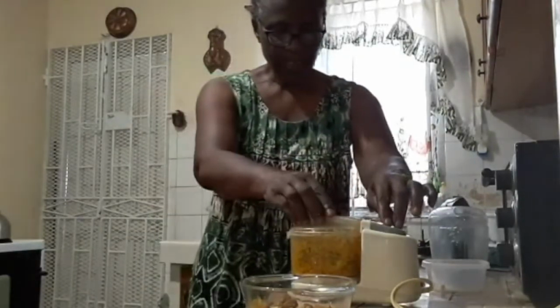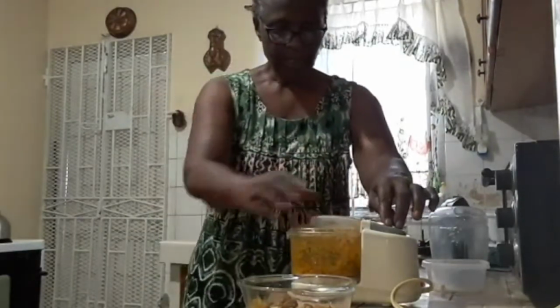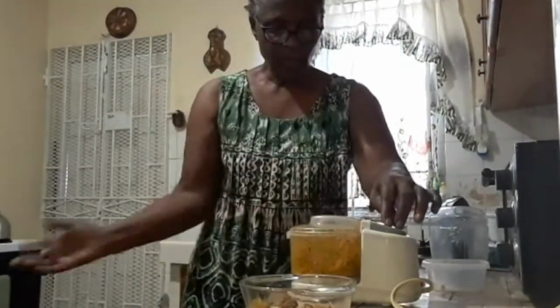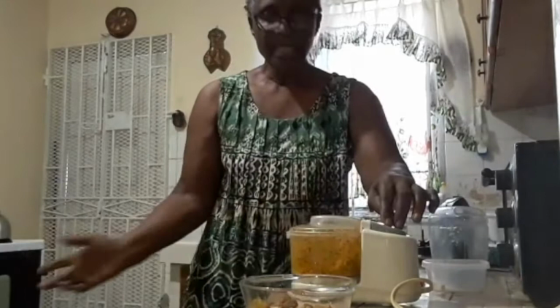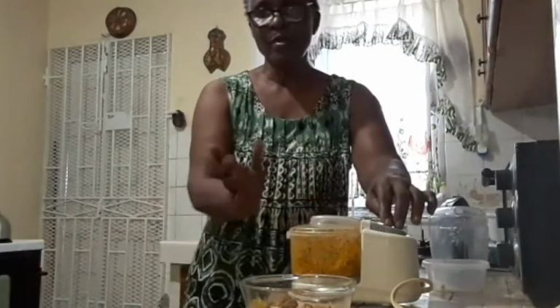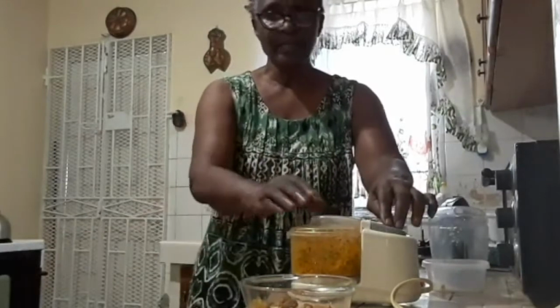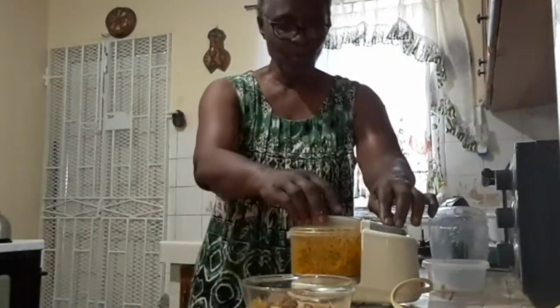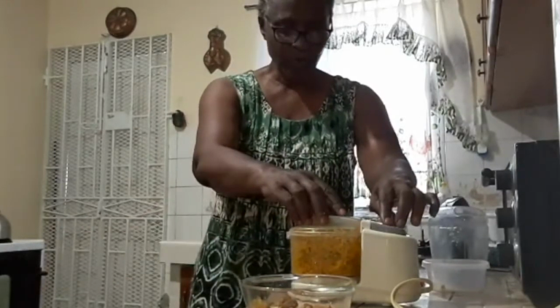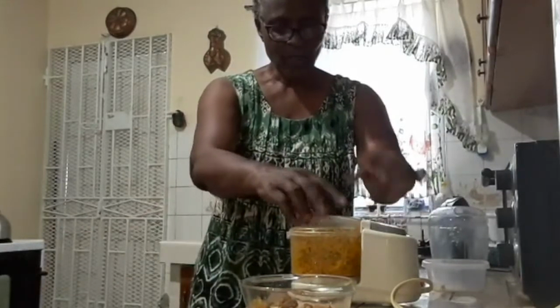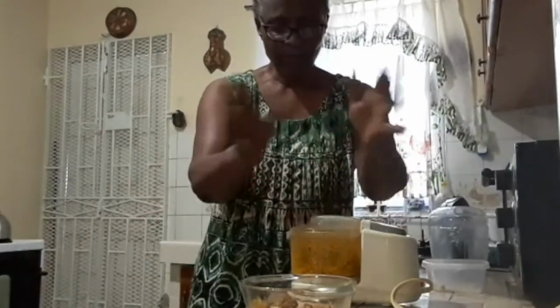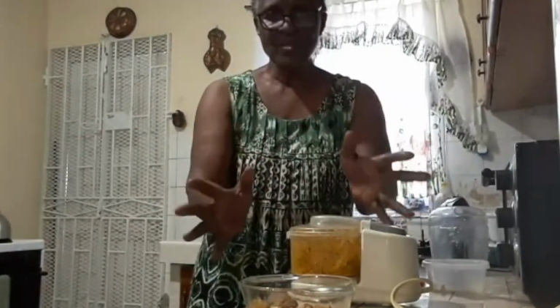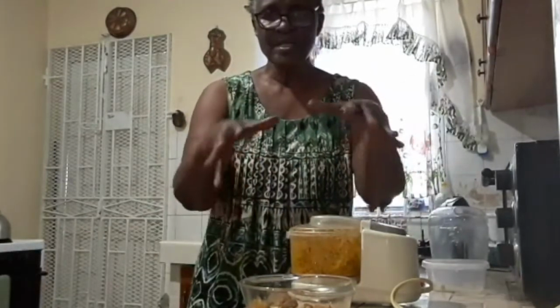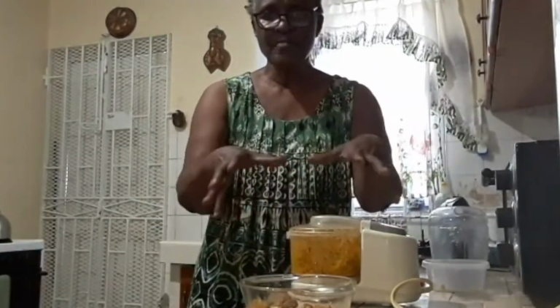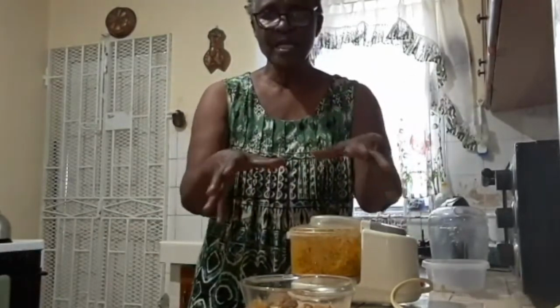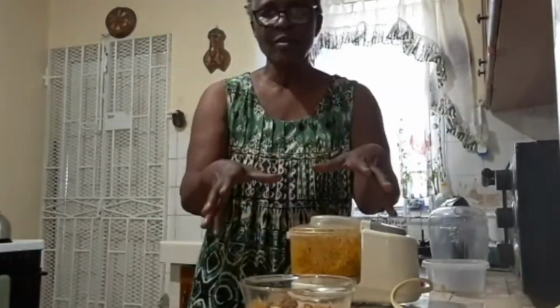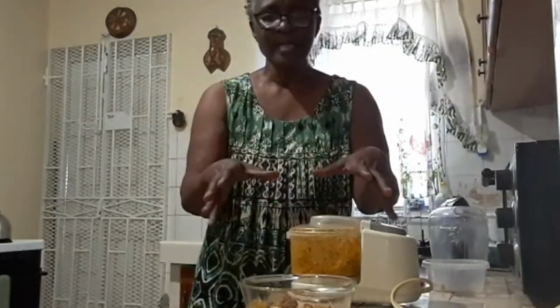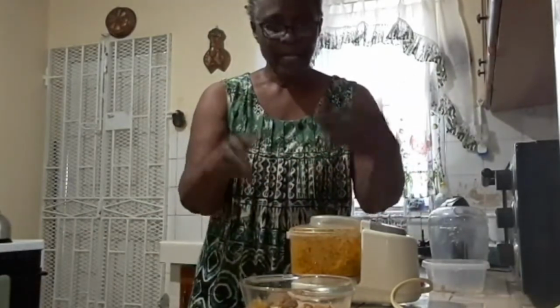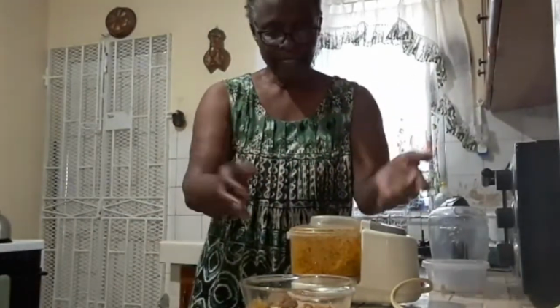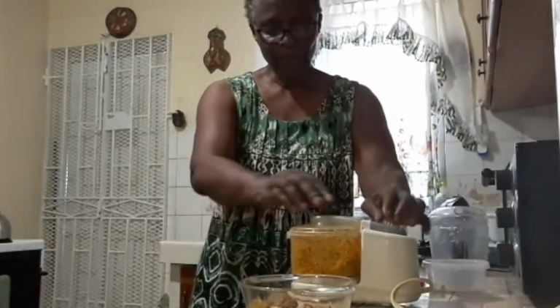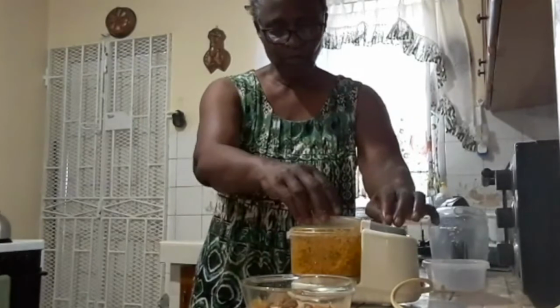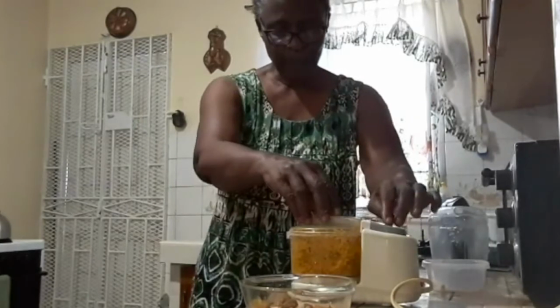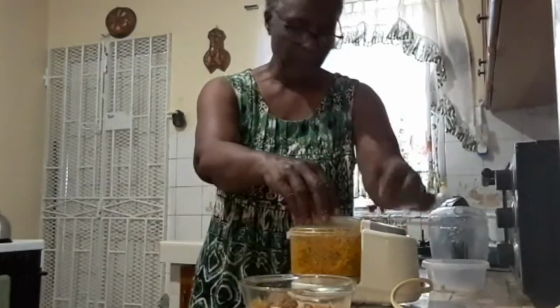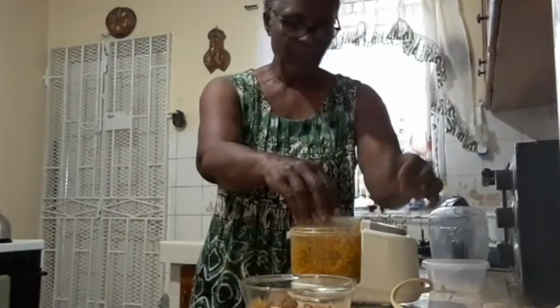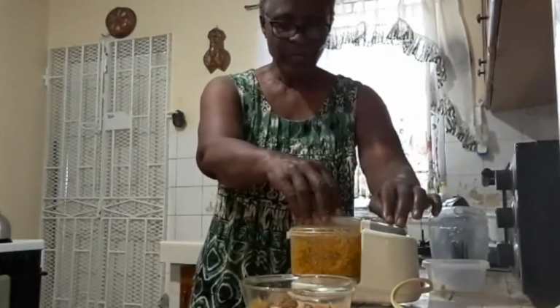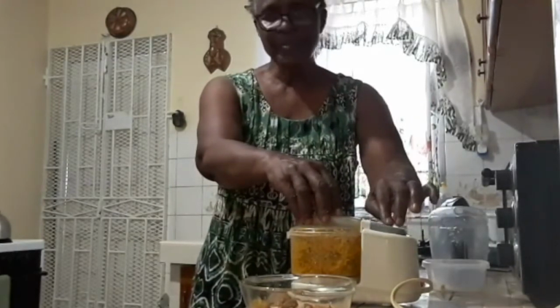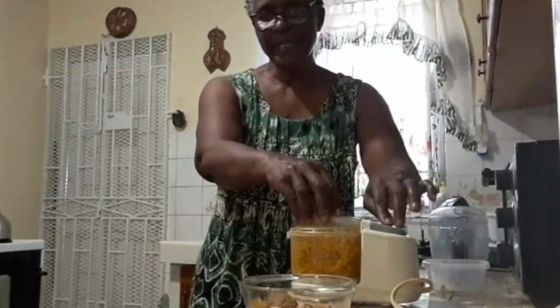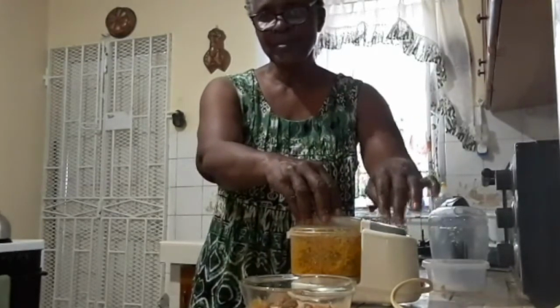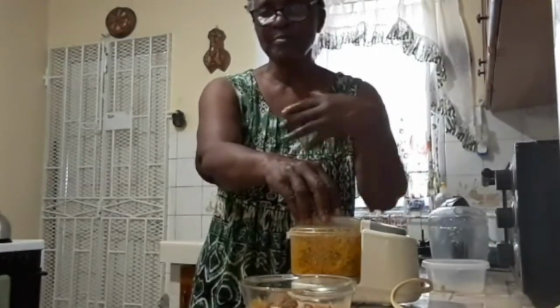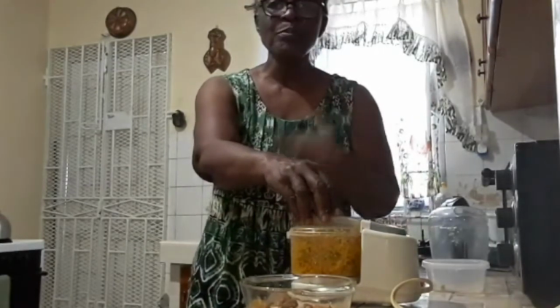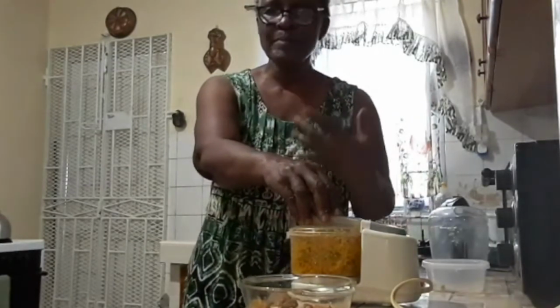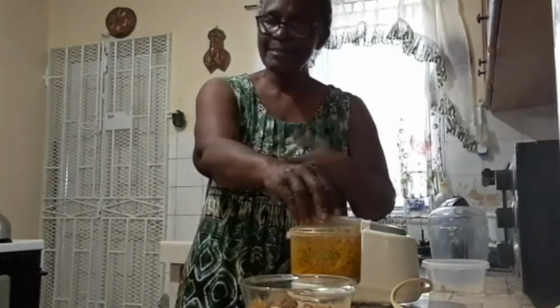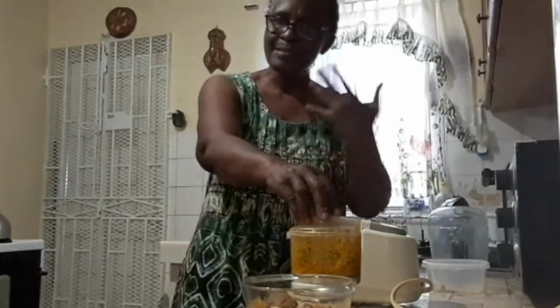The water is boiling on the stove, so everything is going to sit in the water. I'm going to drink this maybe twice a day to boost my system.